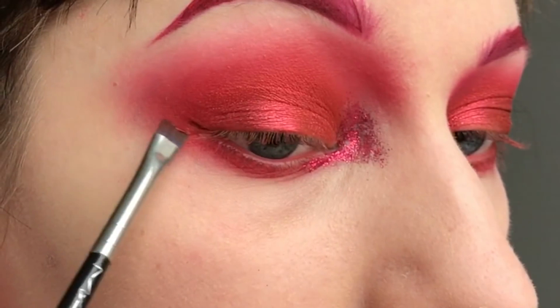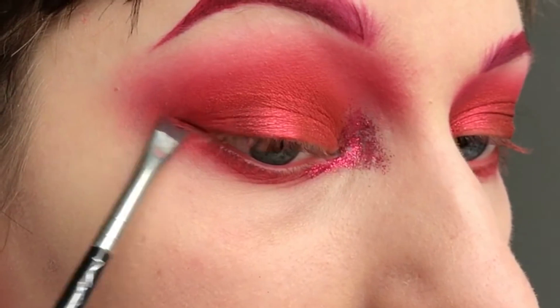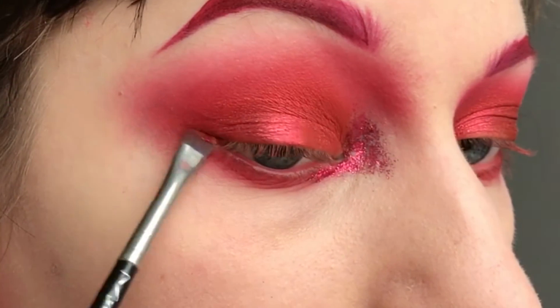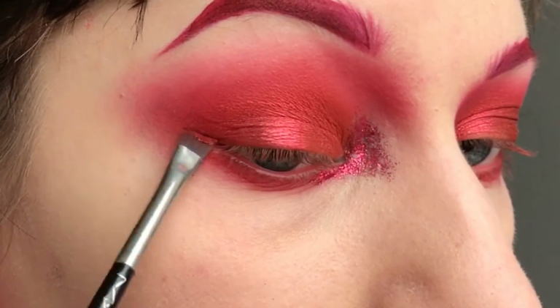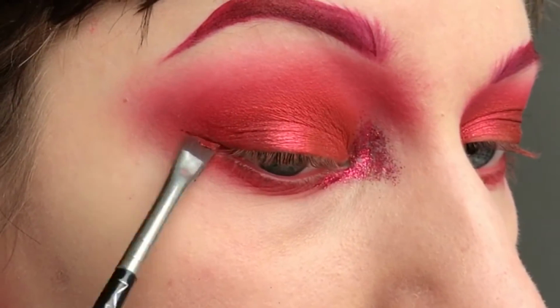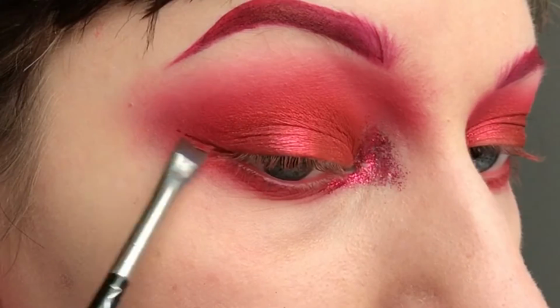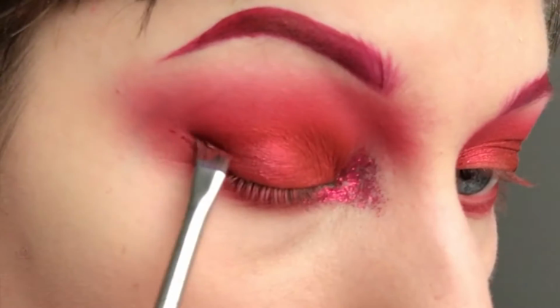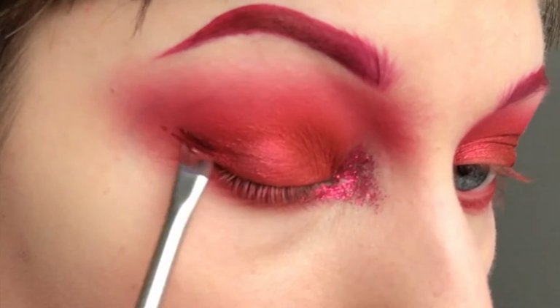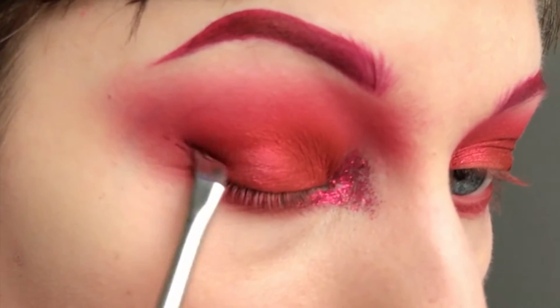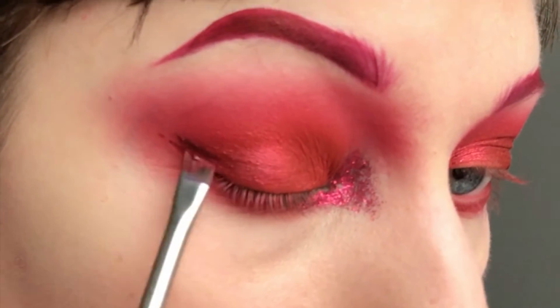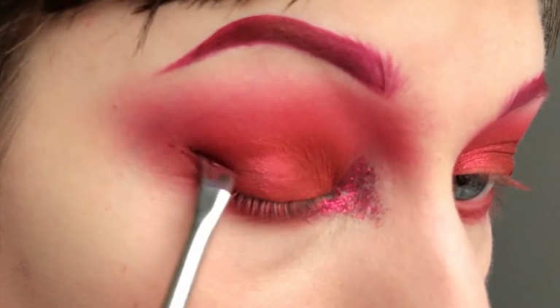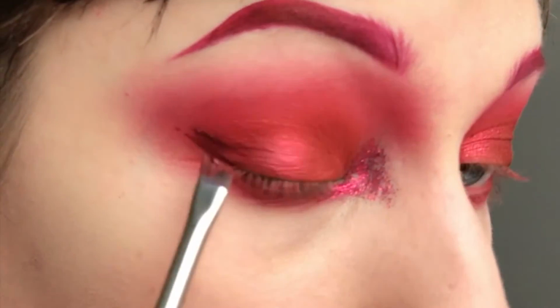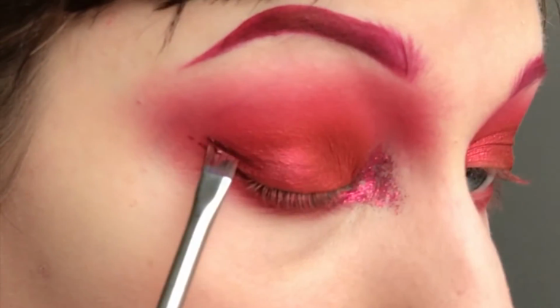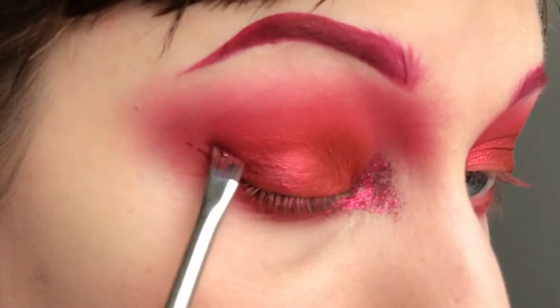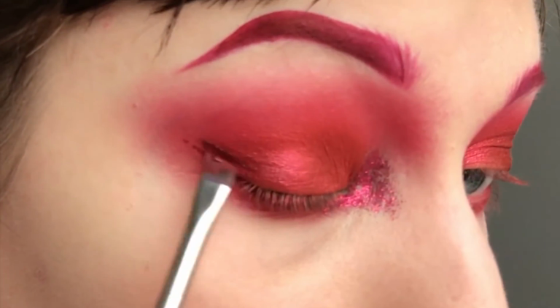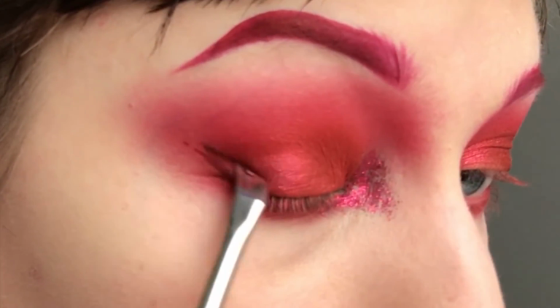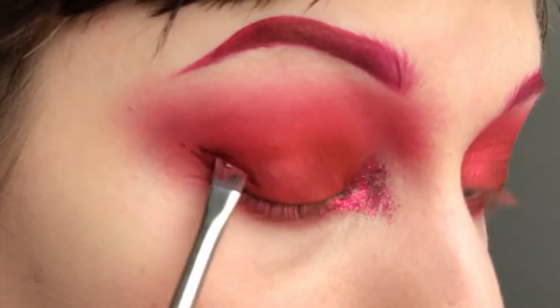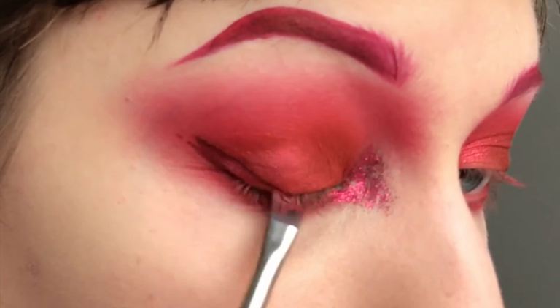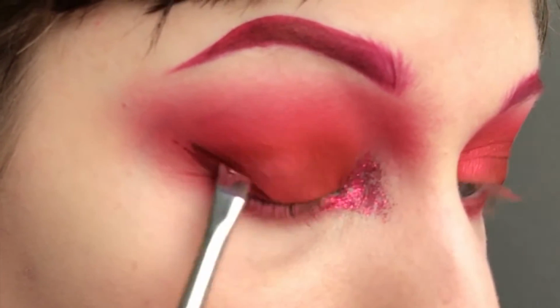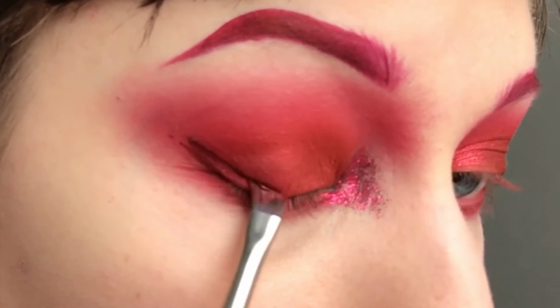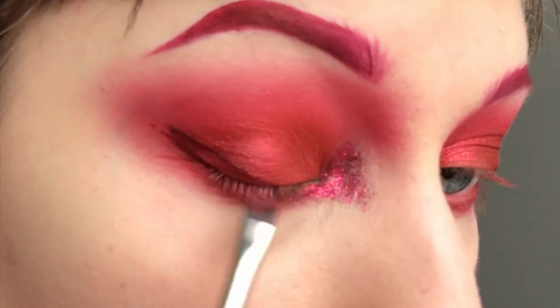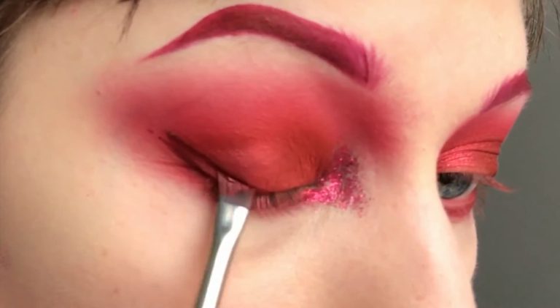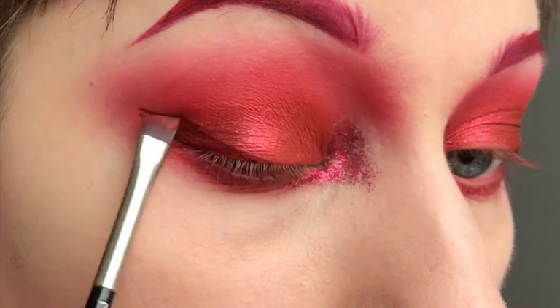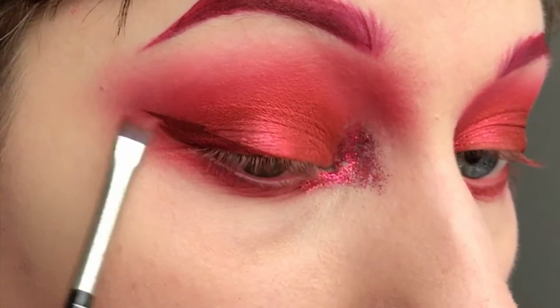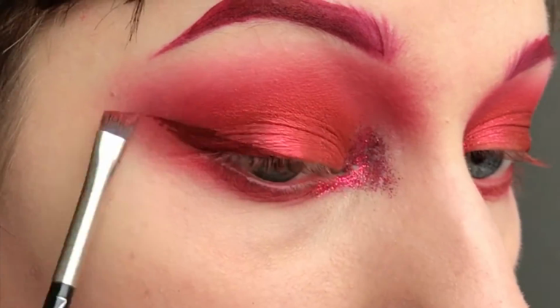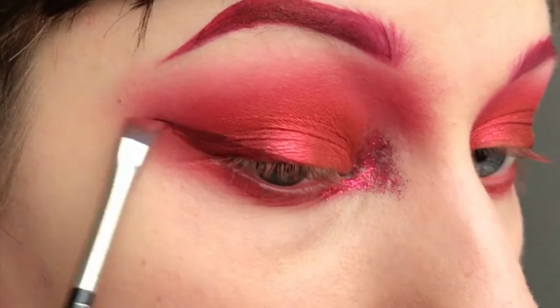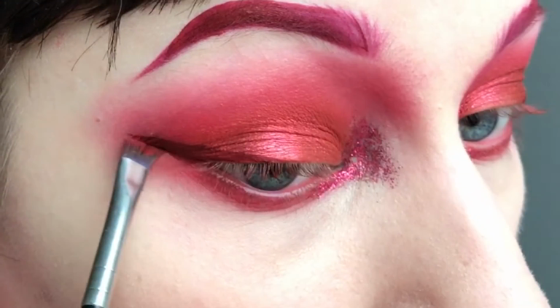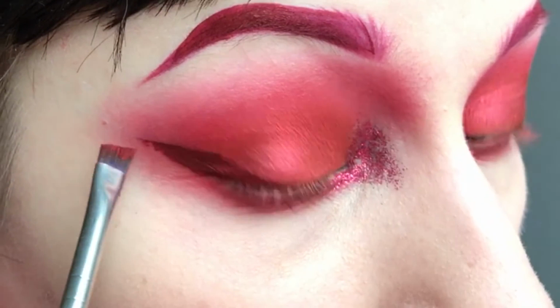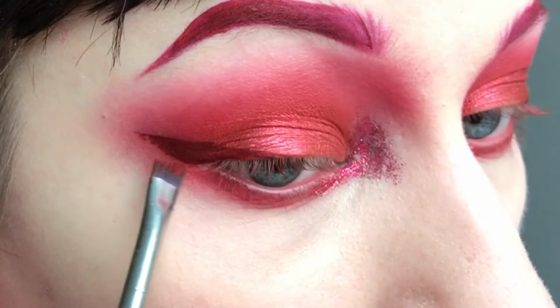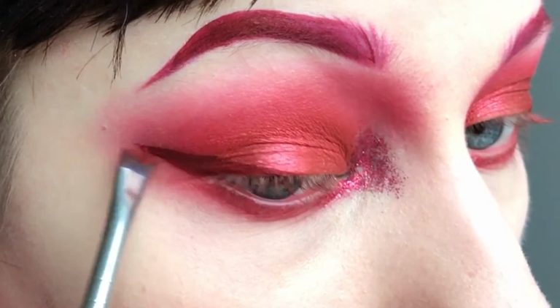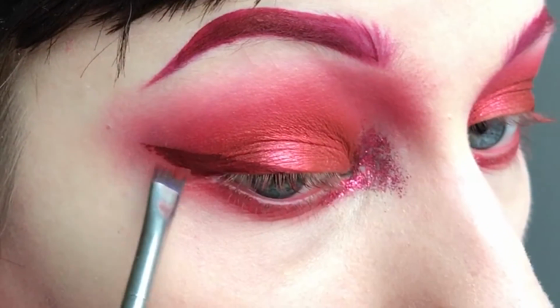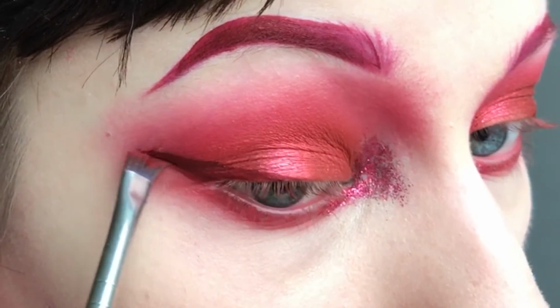Again I'm taking Jeffree Star liquid lipstick in Designer Blood and make a winged eyeliner. I'm using the same brush as for the brows as well.